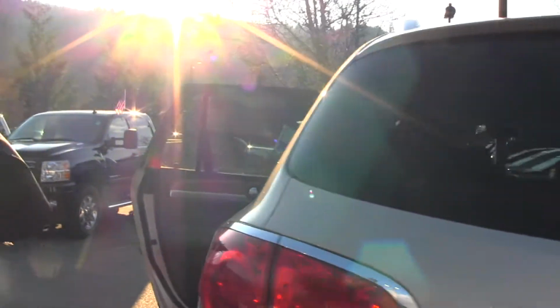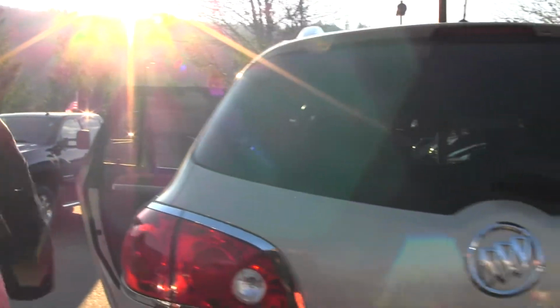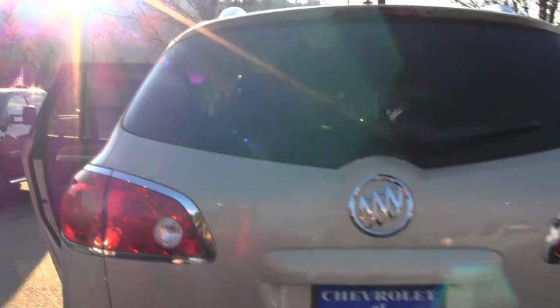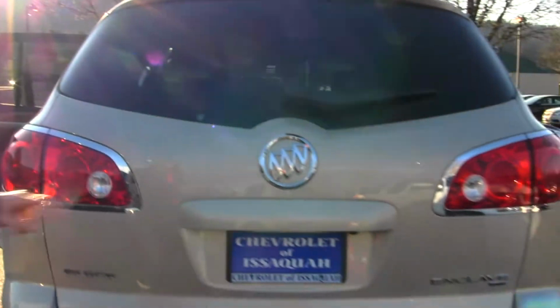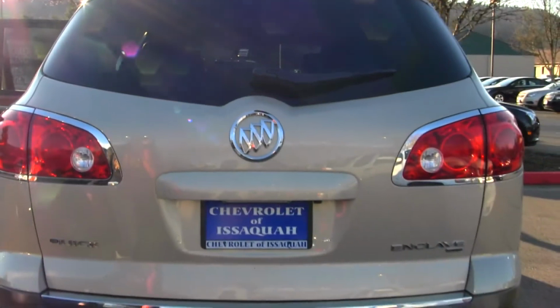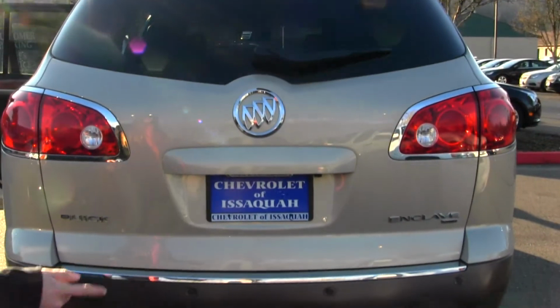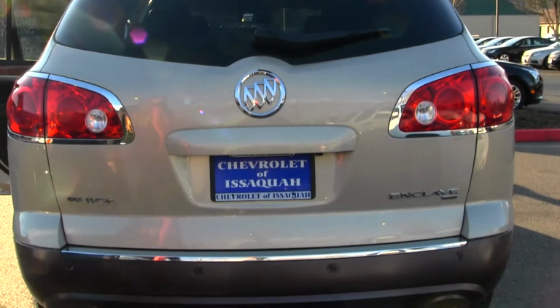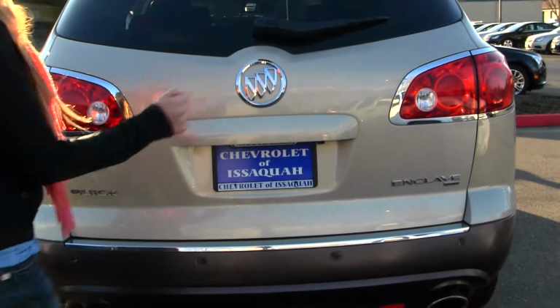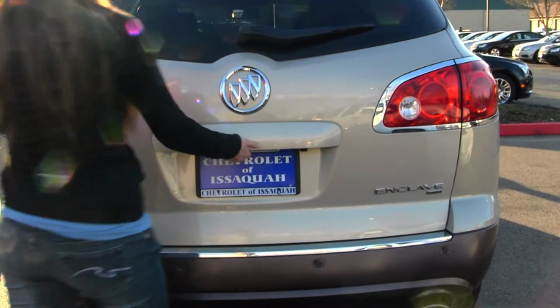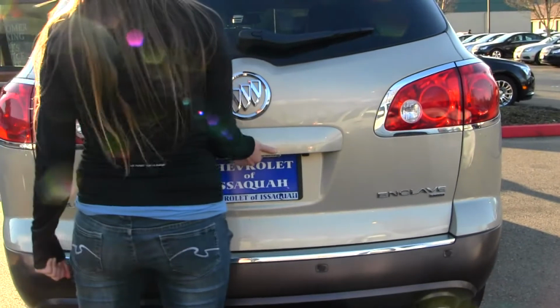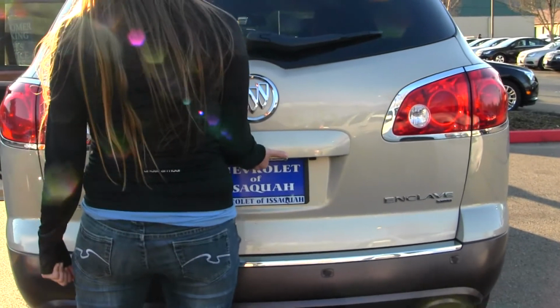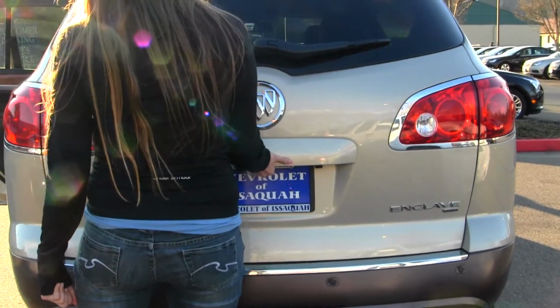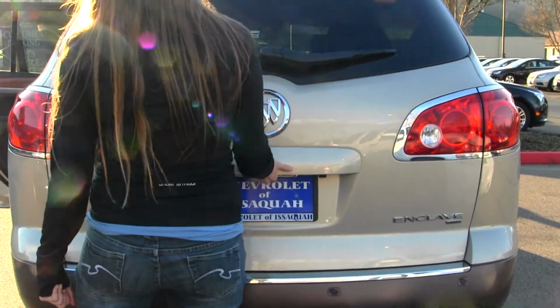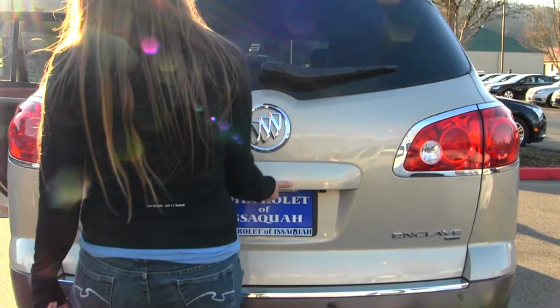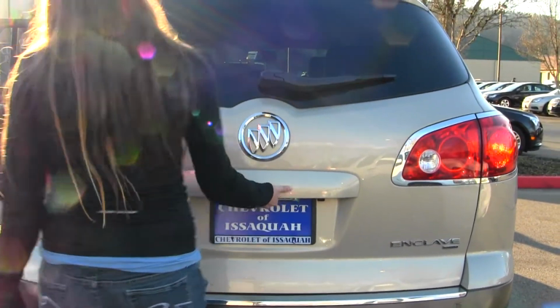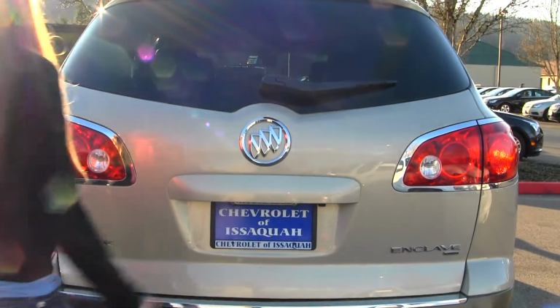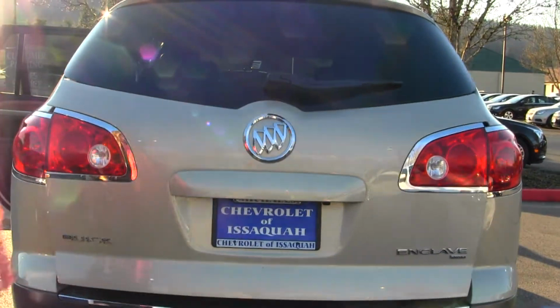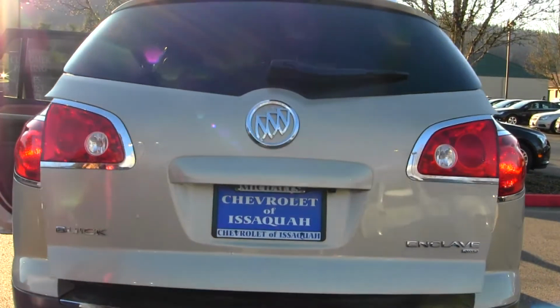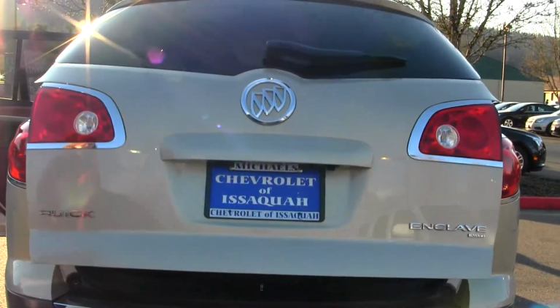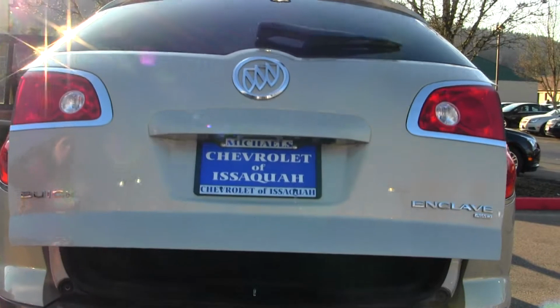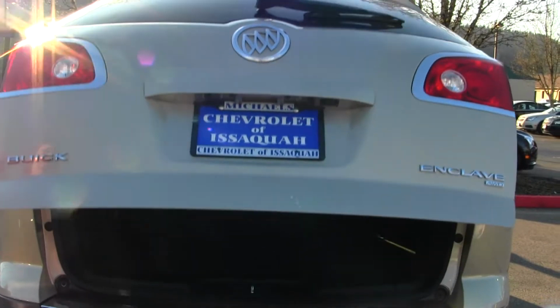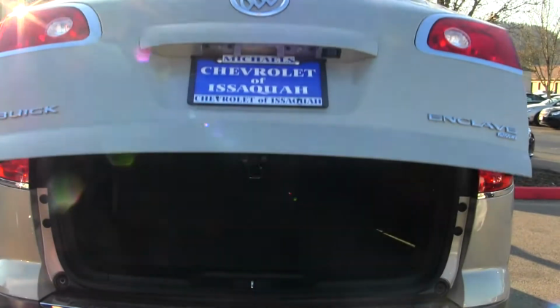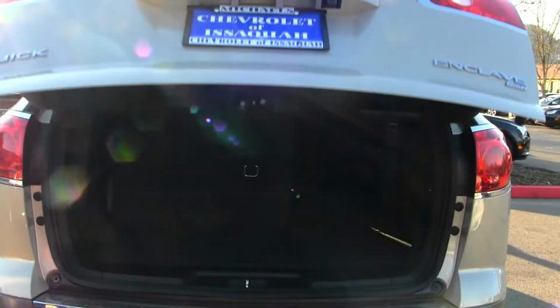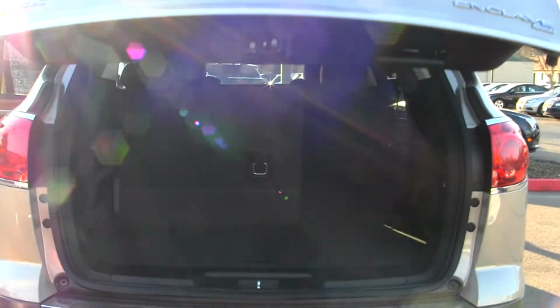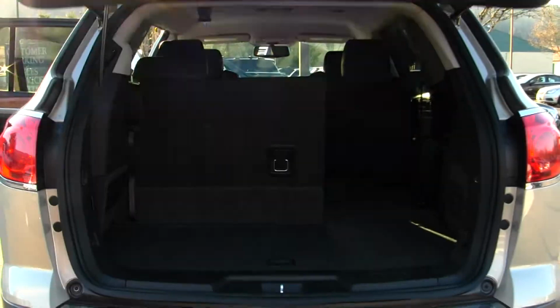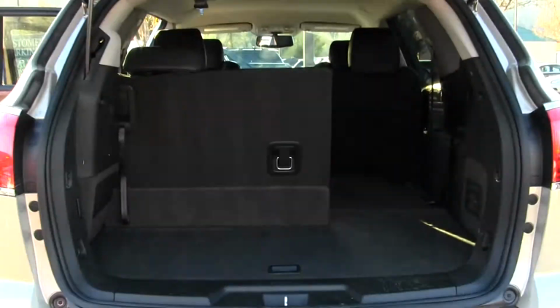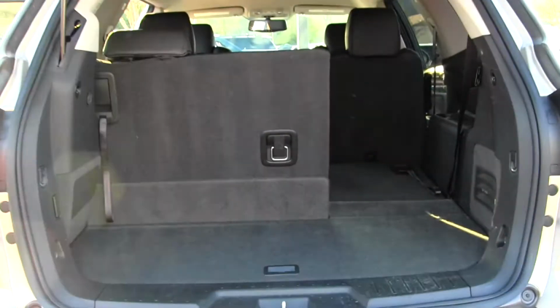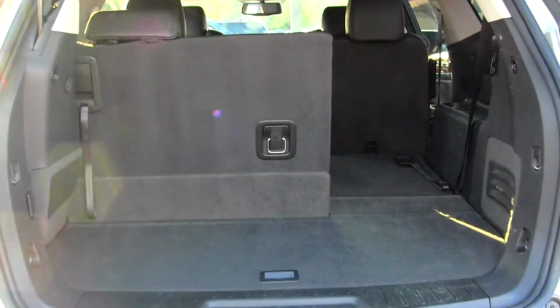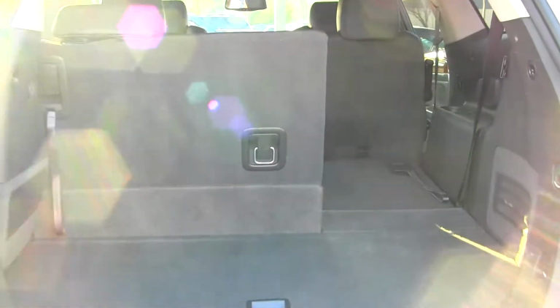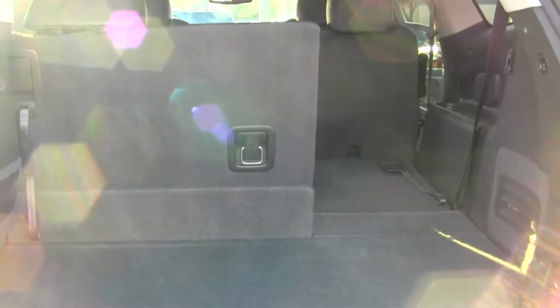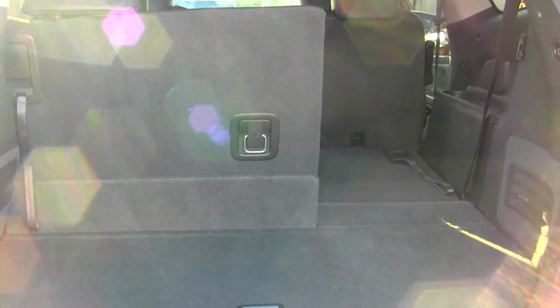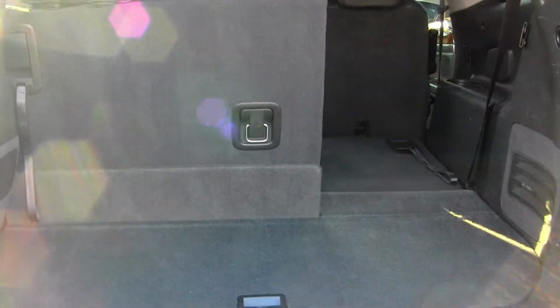Back here you have your parking sensors, dual exhaust and a backup camera. Your door is also electronic so you just pull the tab there. Lots of space in your cargo area — you can fold those seats down as you can see for additional space.